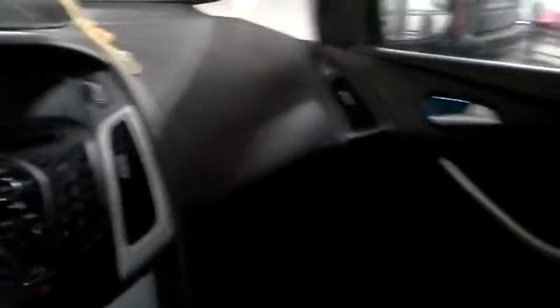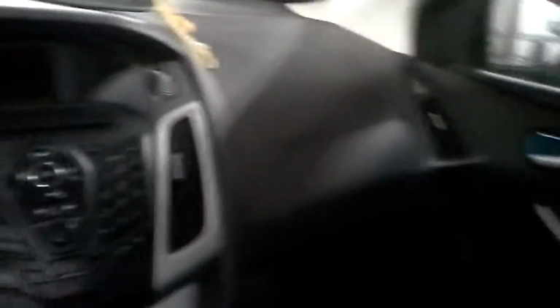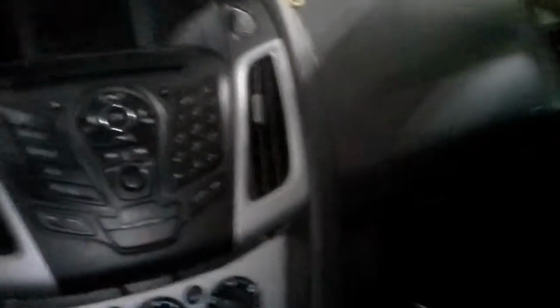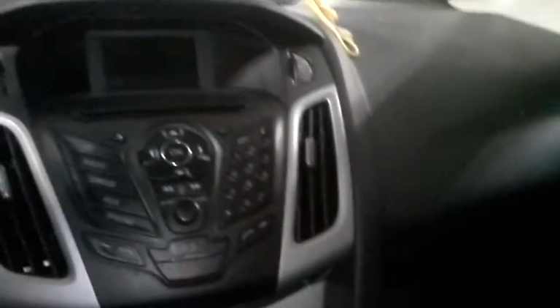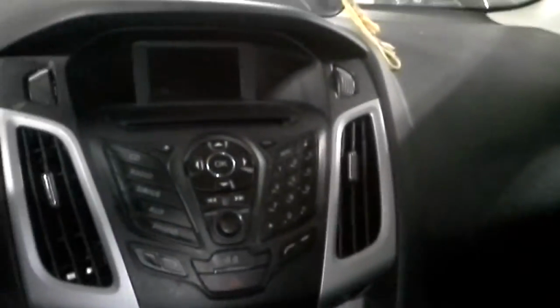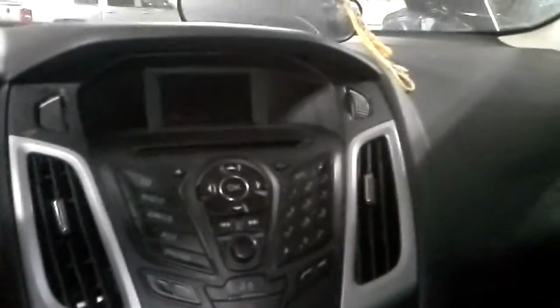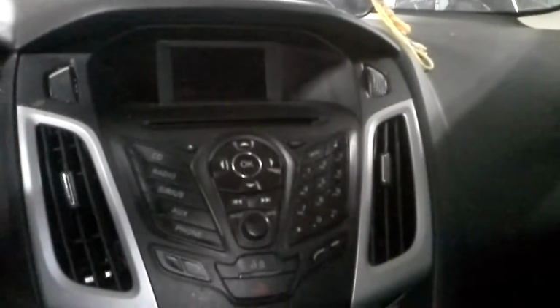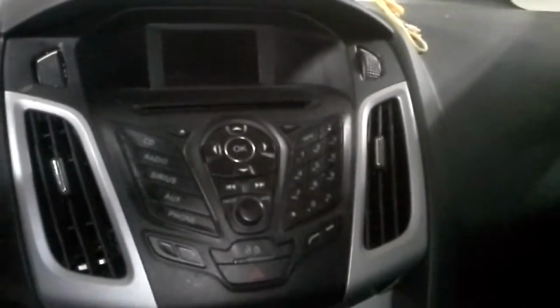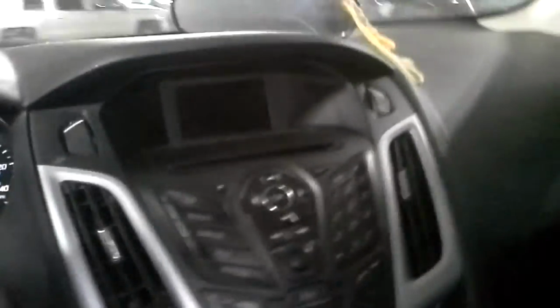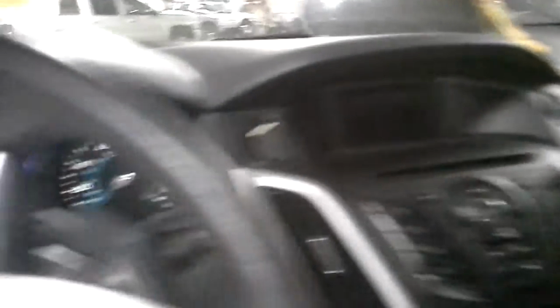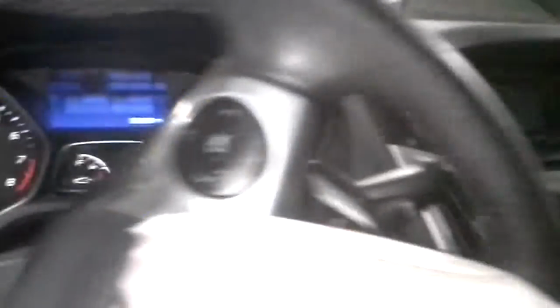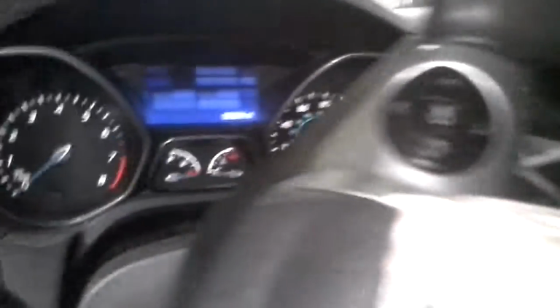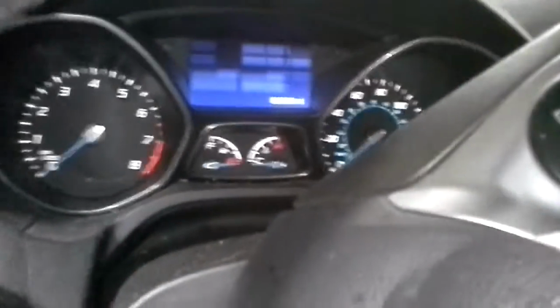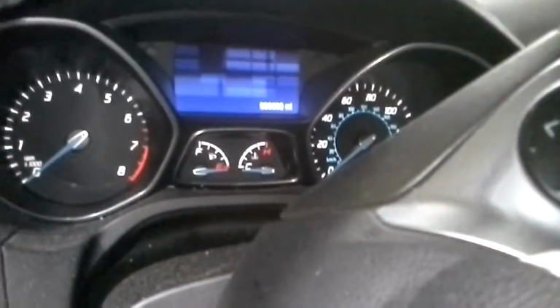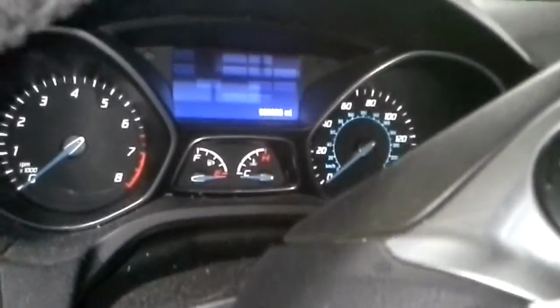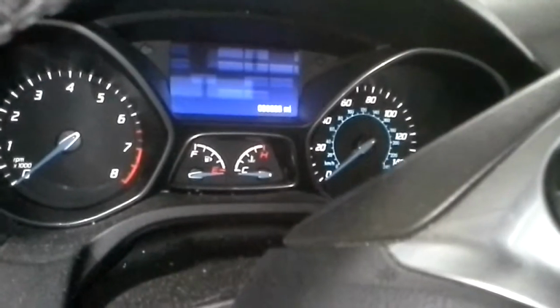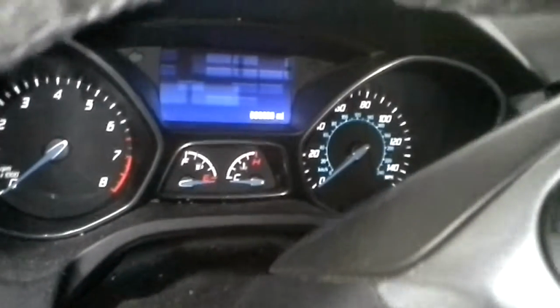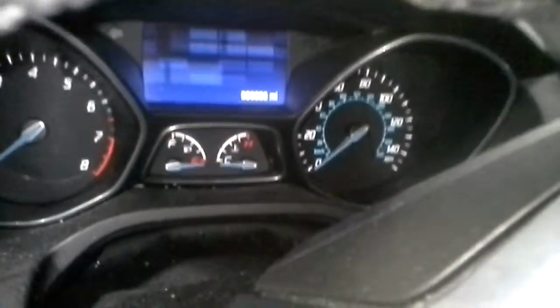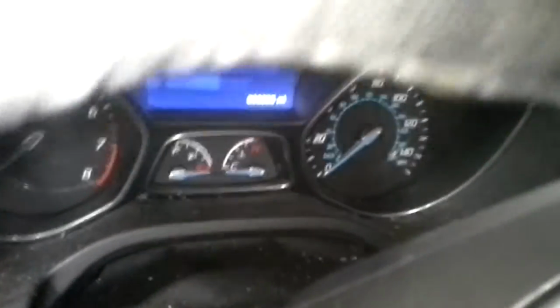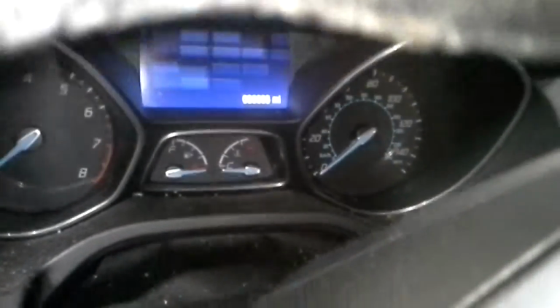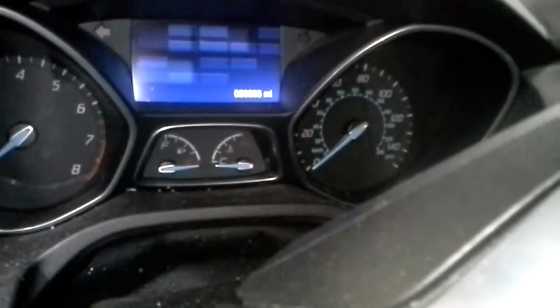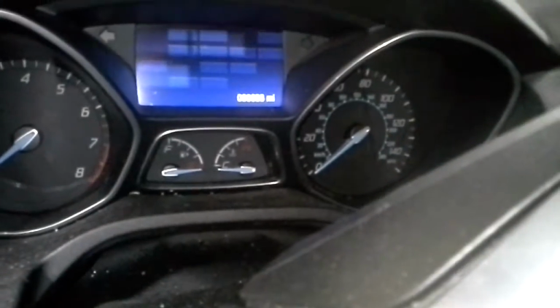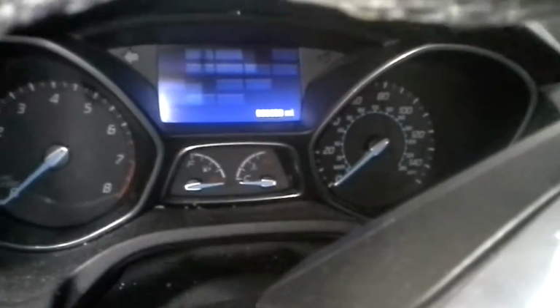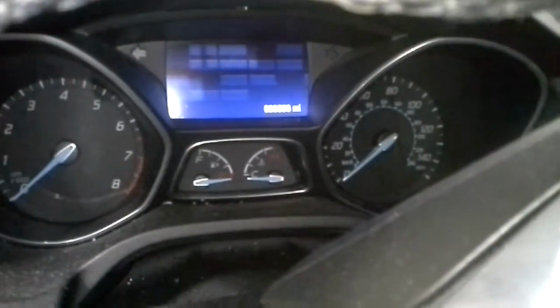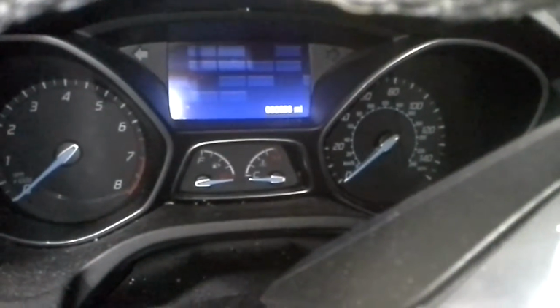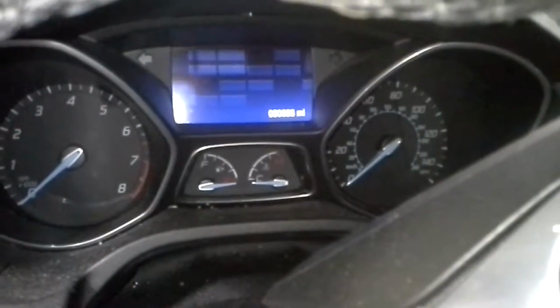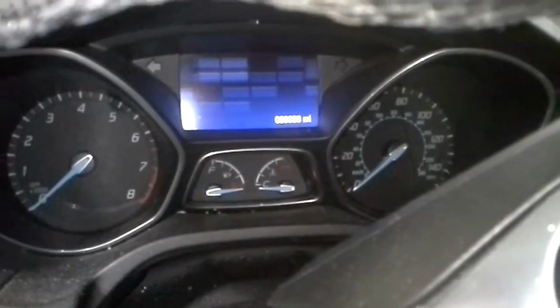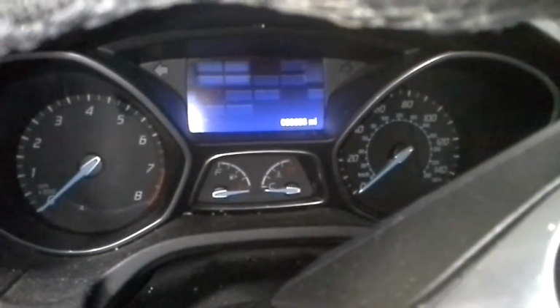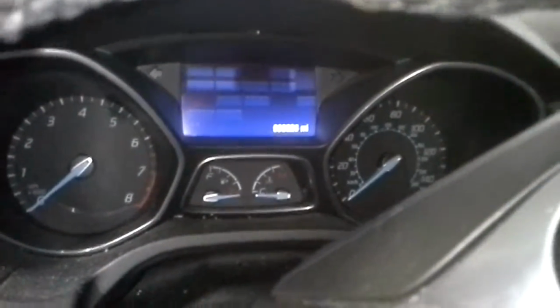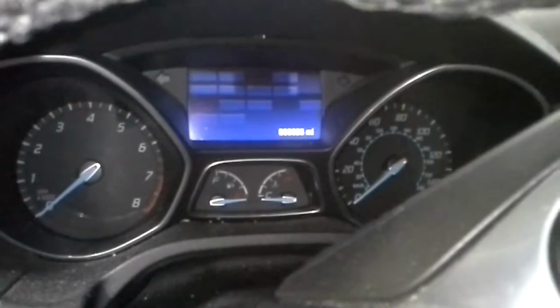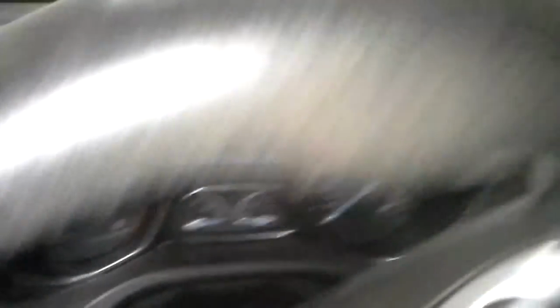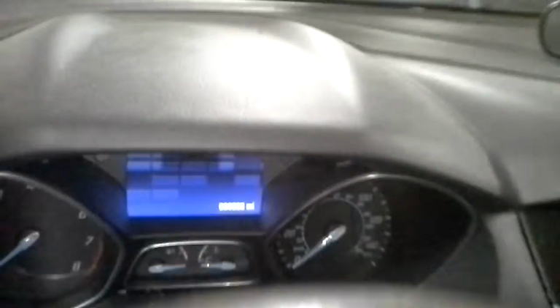The radio obviously will not work without keys. There's the mouse. It's very hard to take out.